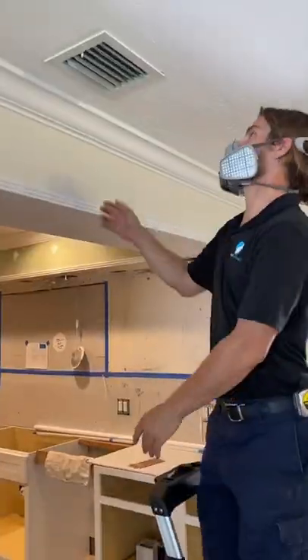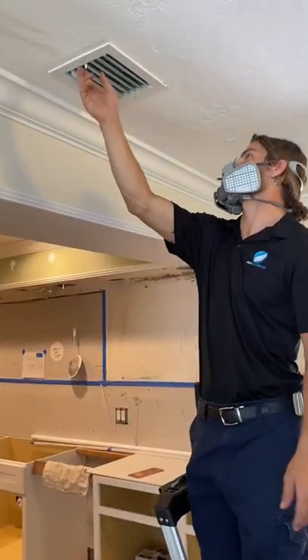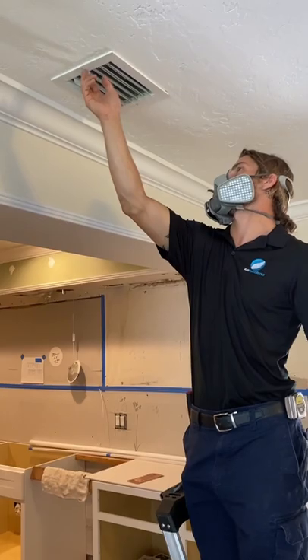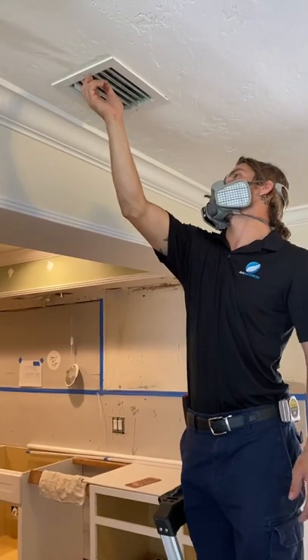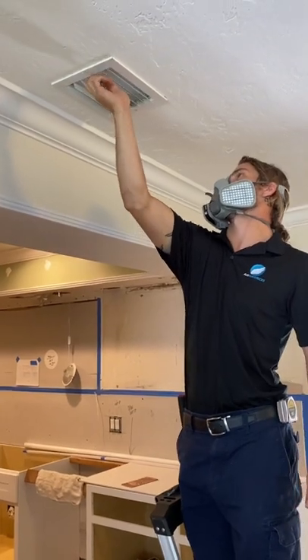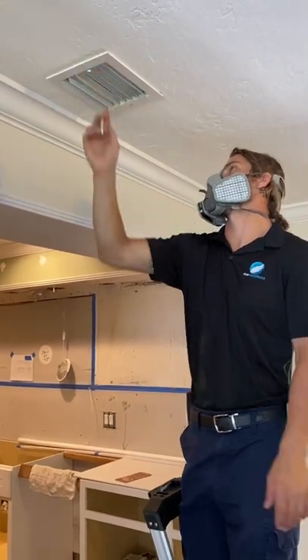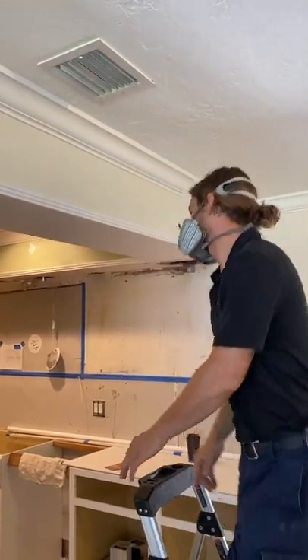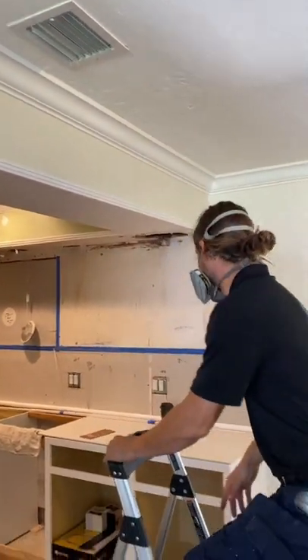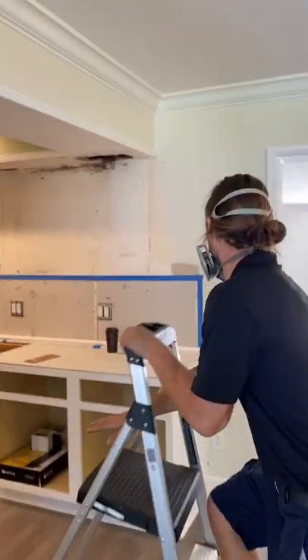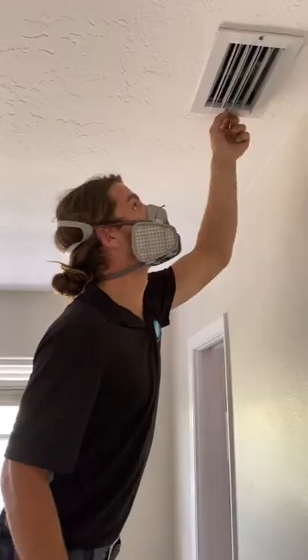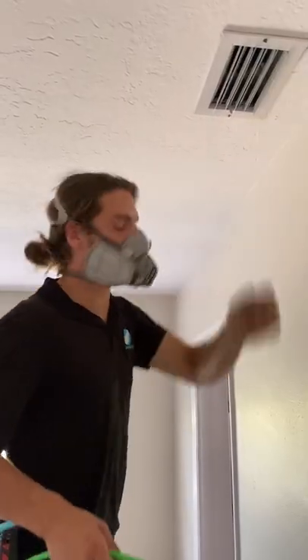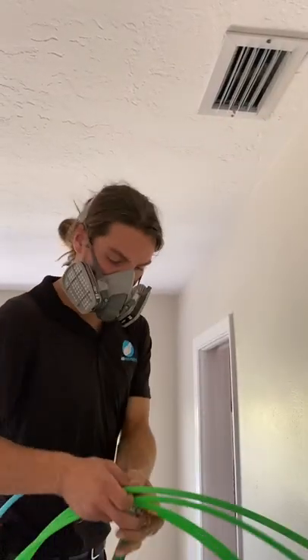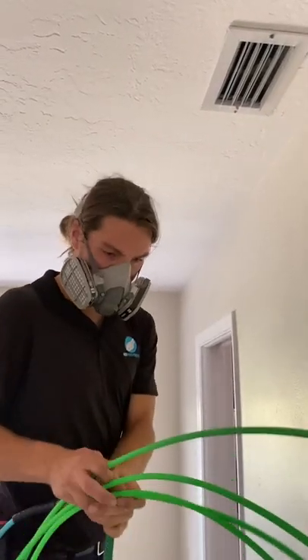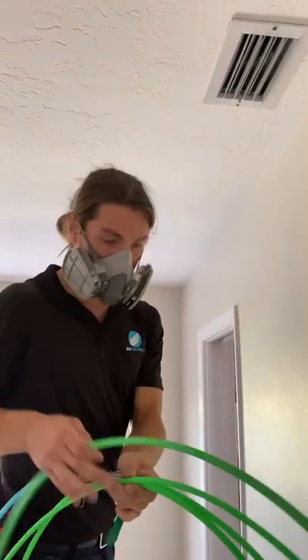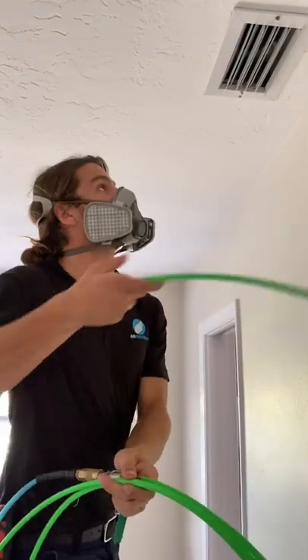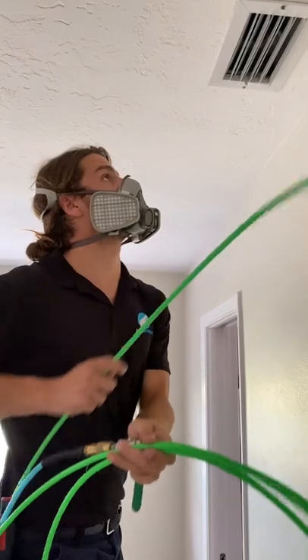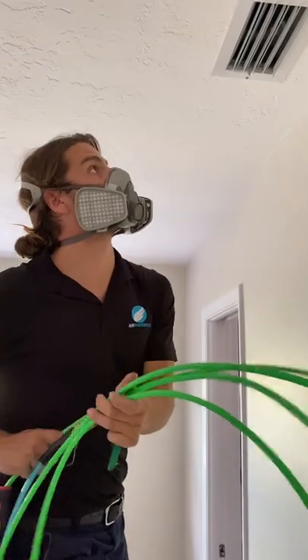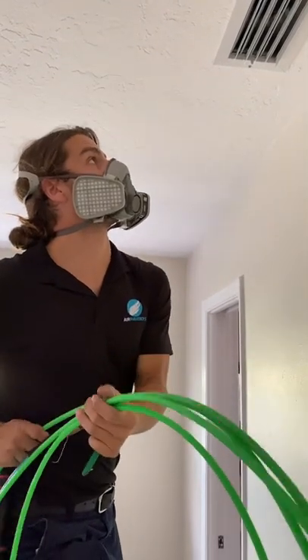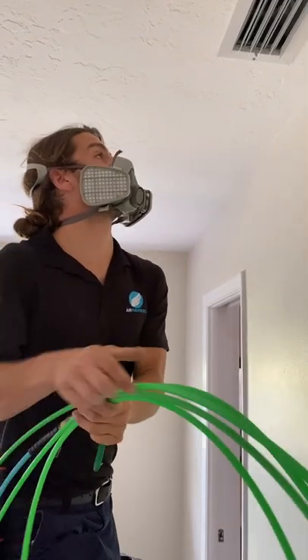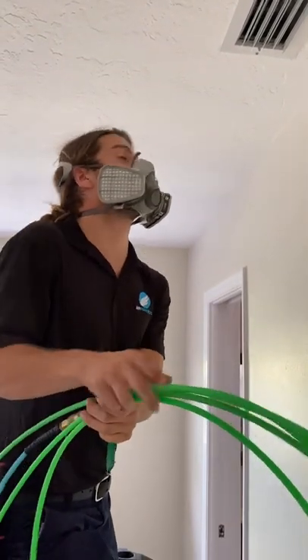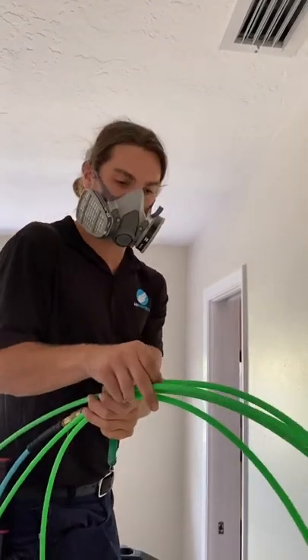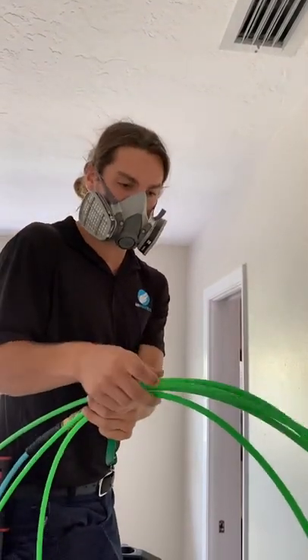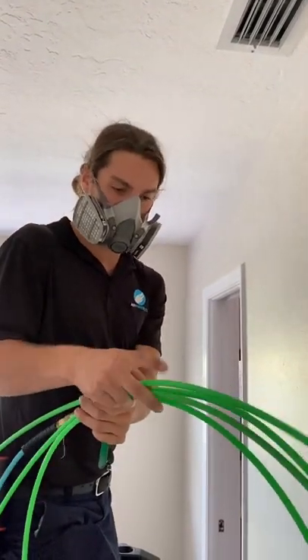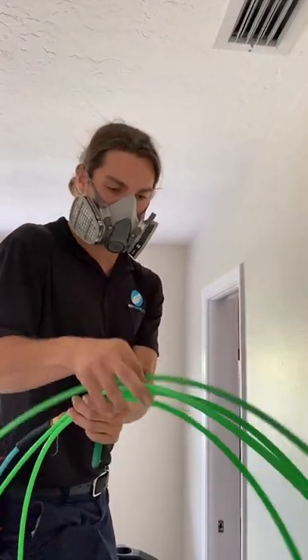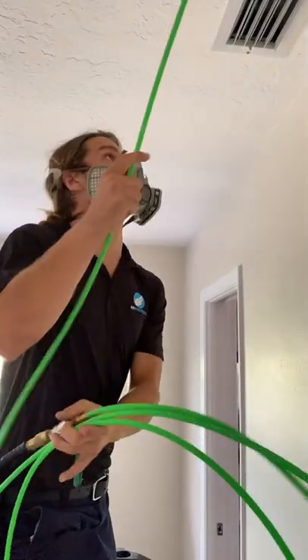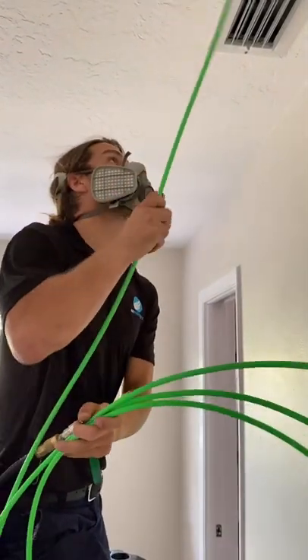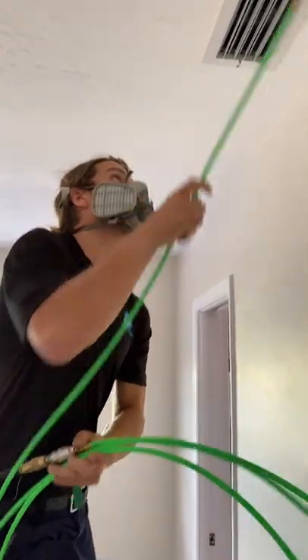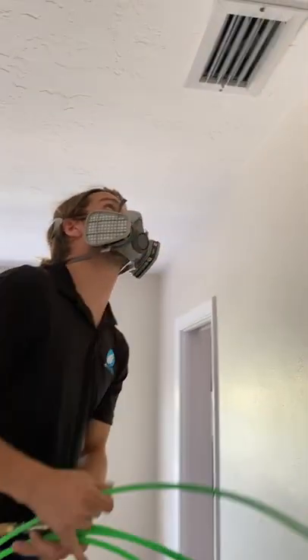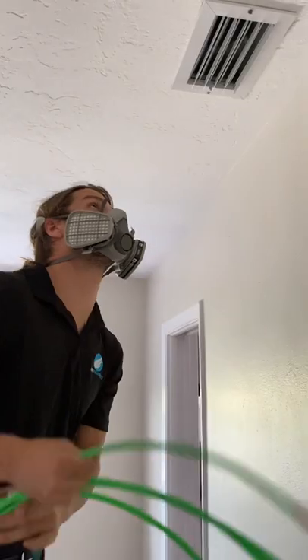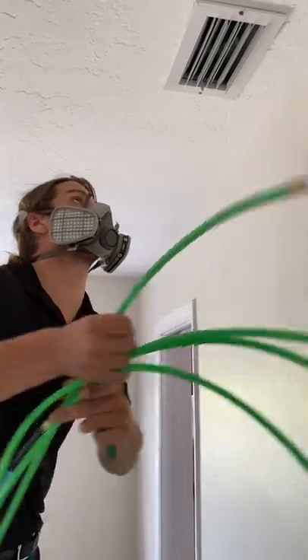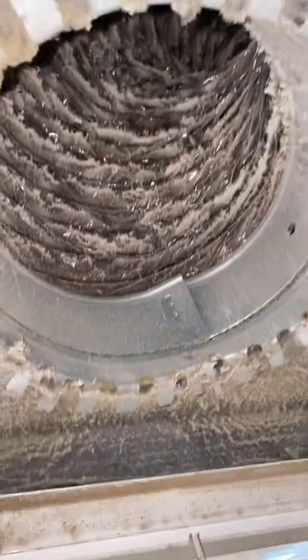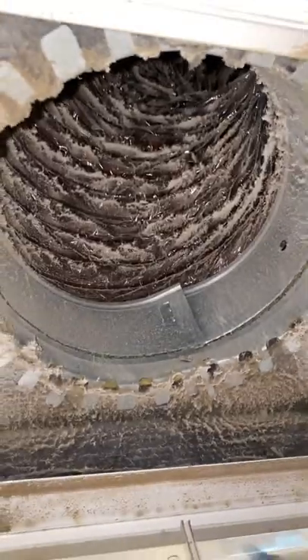All the vents — so it creates a vacuum inside the ducting system — and then we're going to send compressed air lines through each and every one of the ducts one by one, and this is going to push that dust through each individual duct through and to our machine.